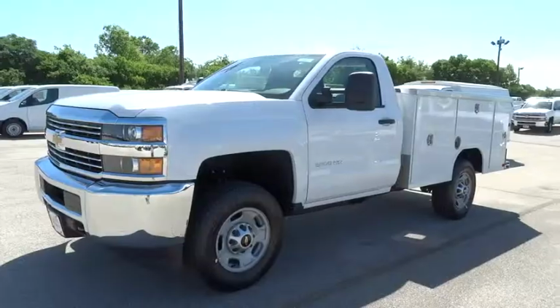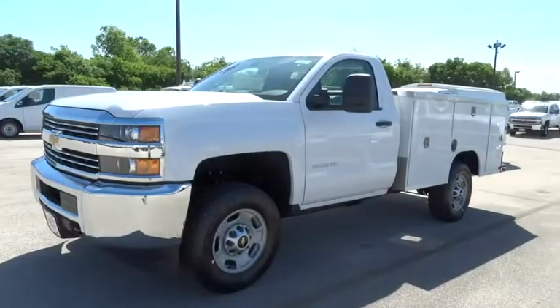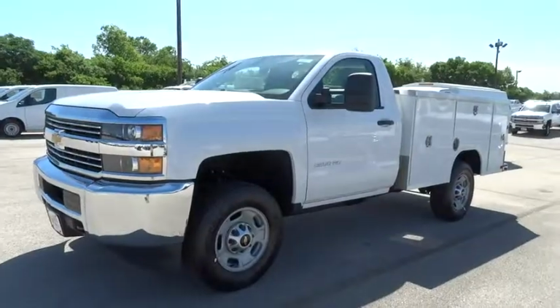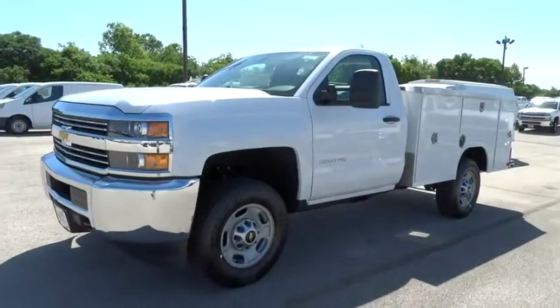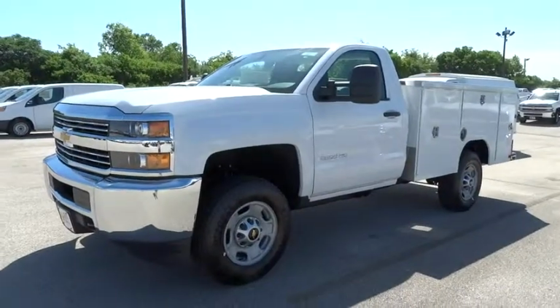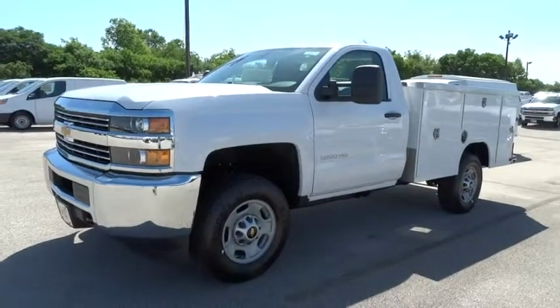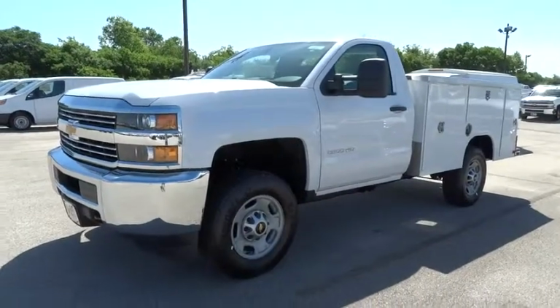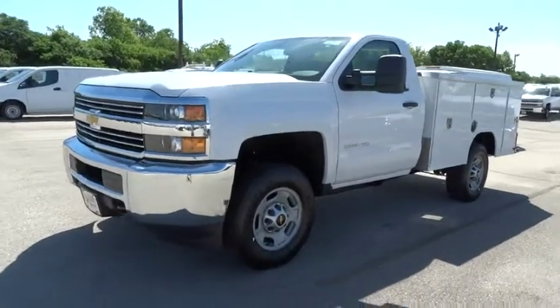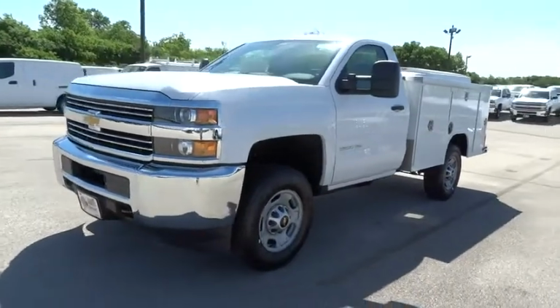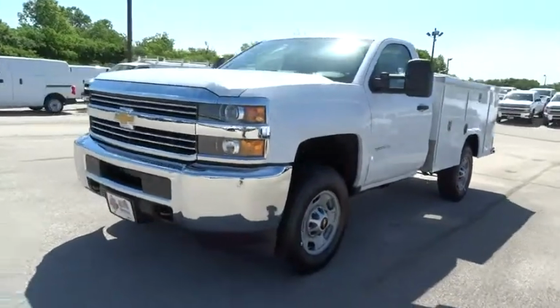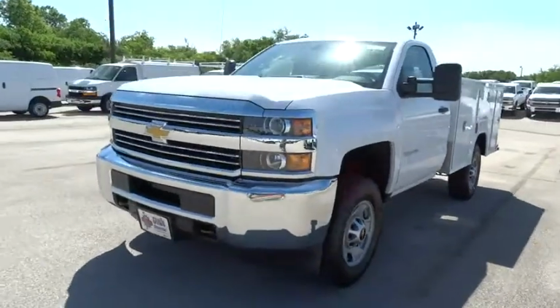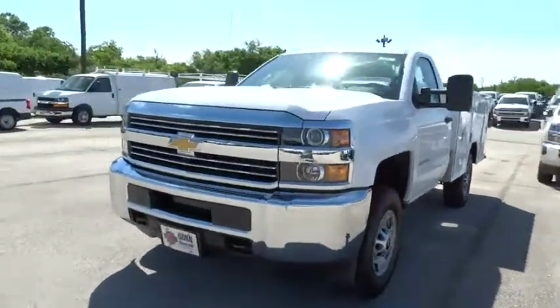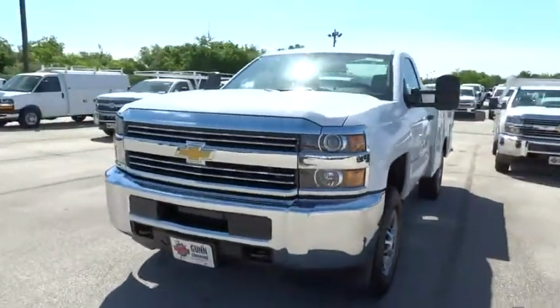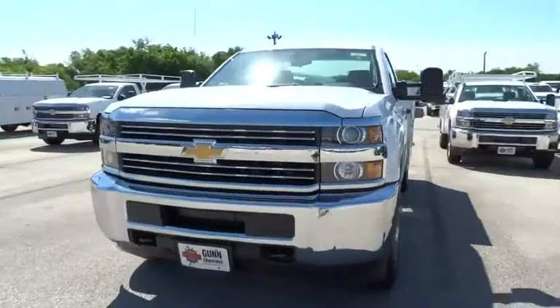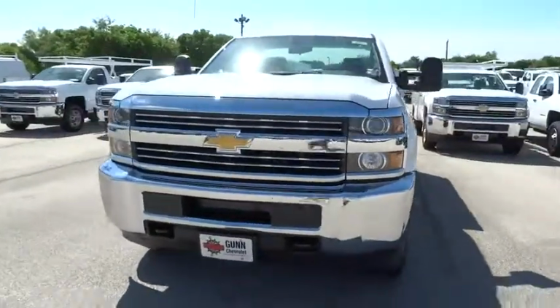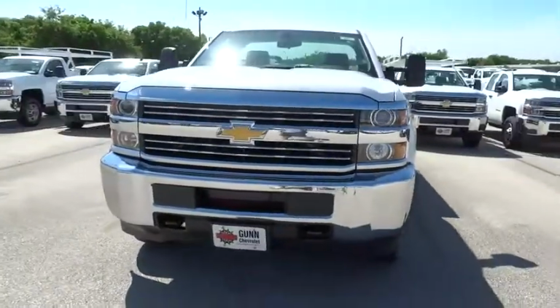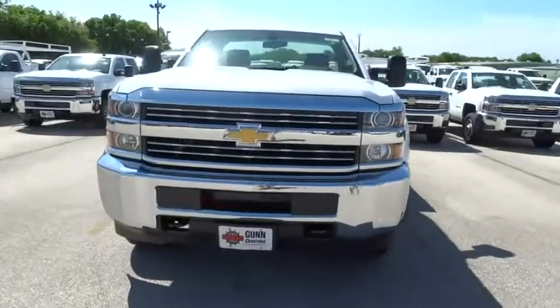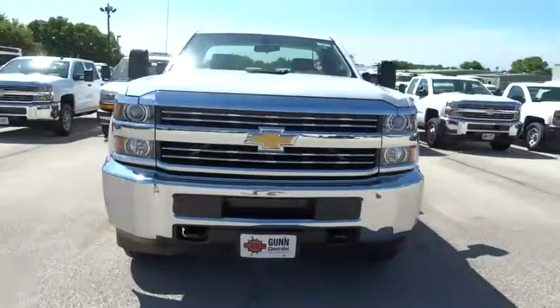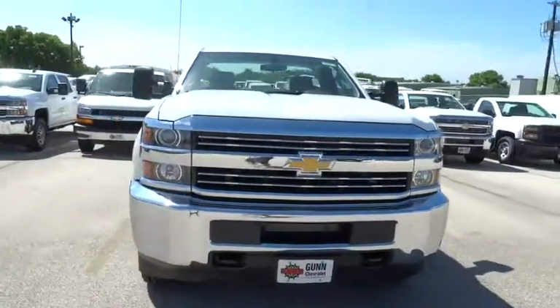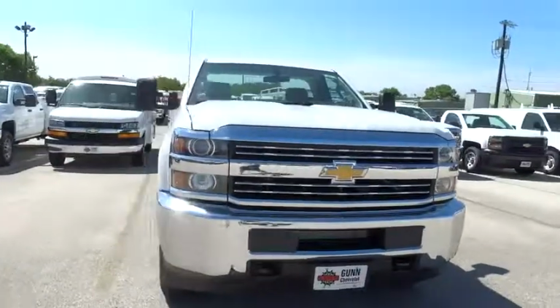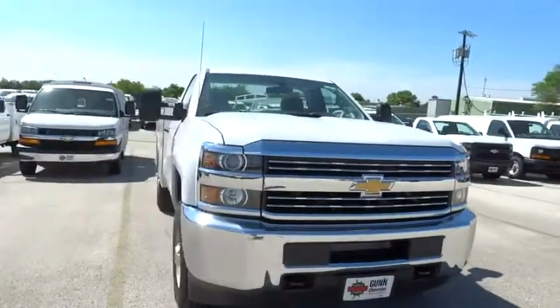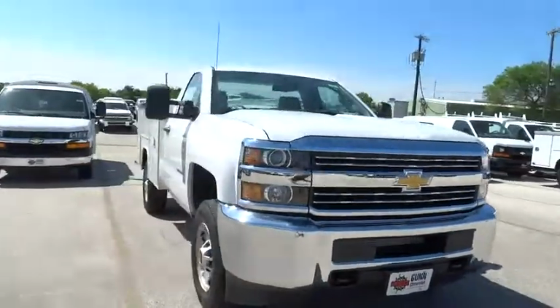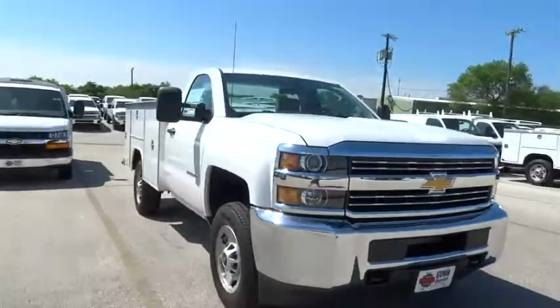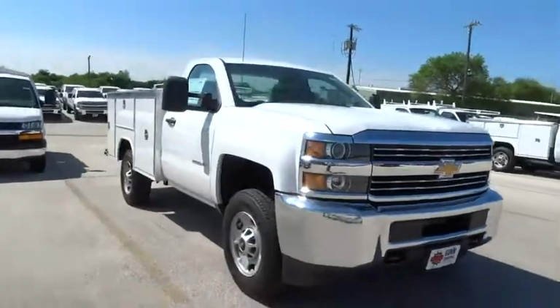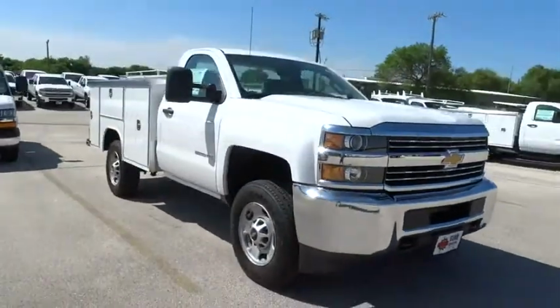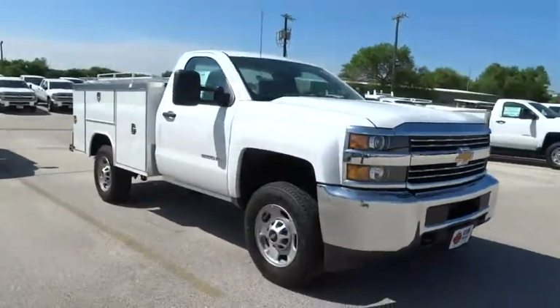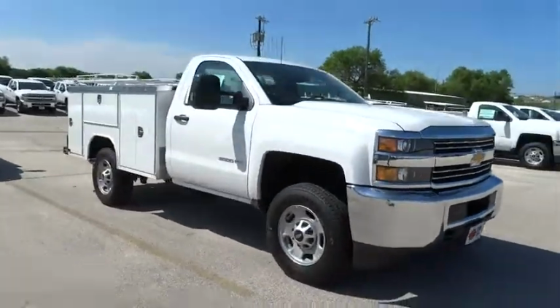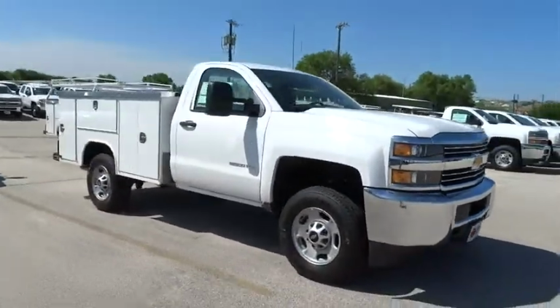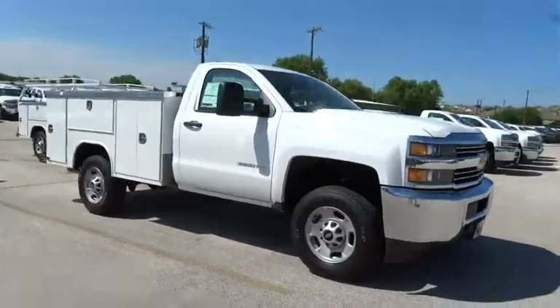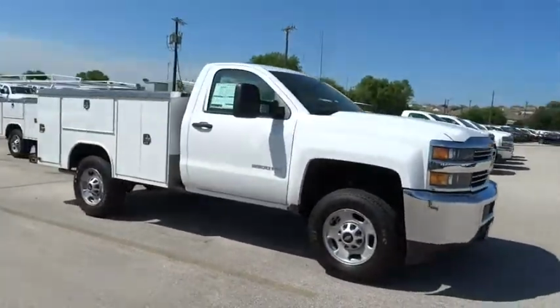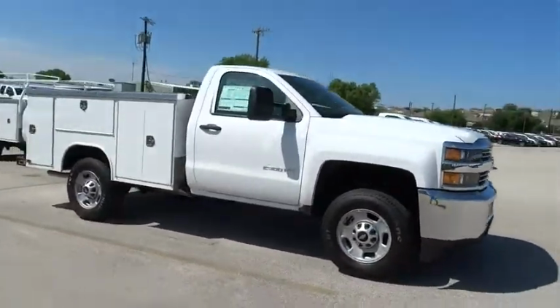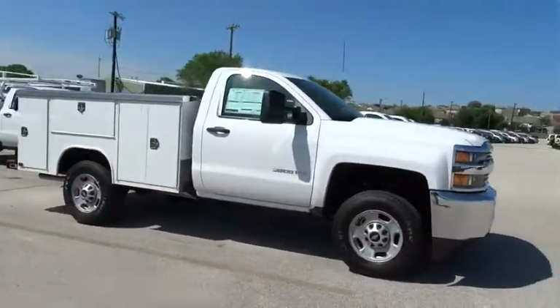2015 Silverado 2500 HD. This pickup truck pulls unlike any other. Here are some of this vehicle's great options.